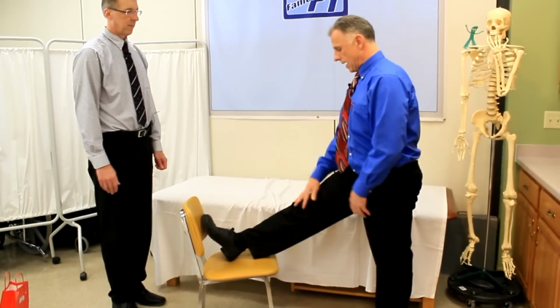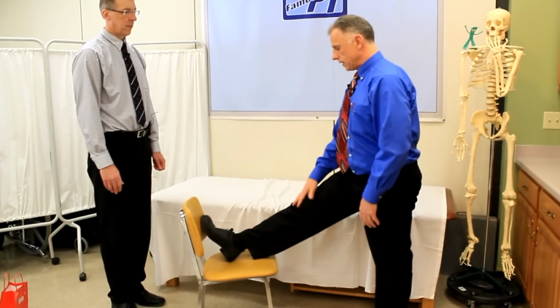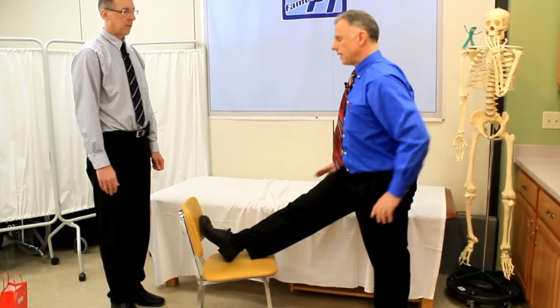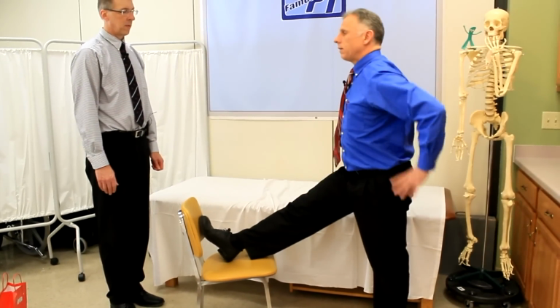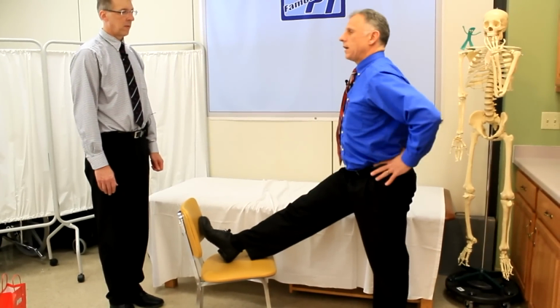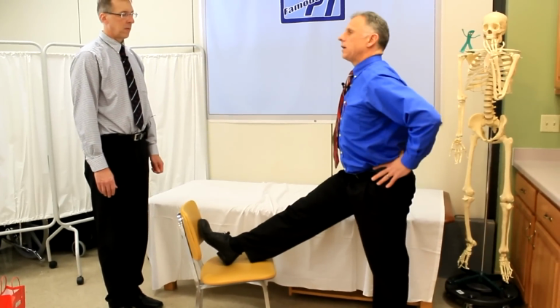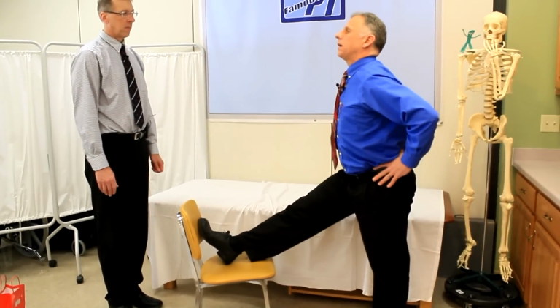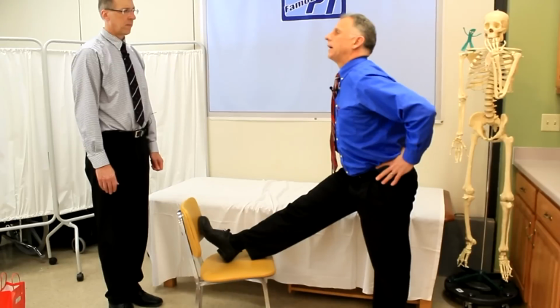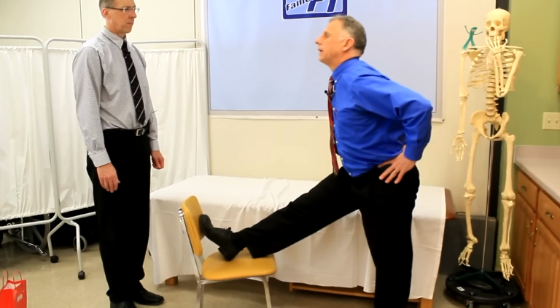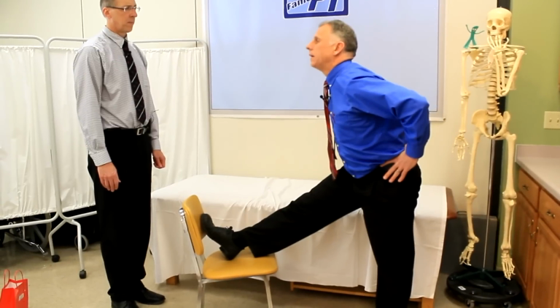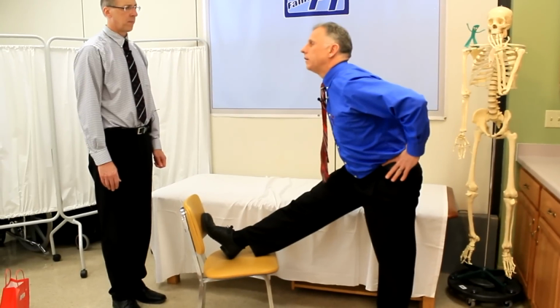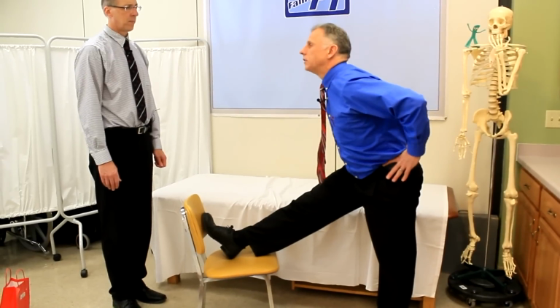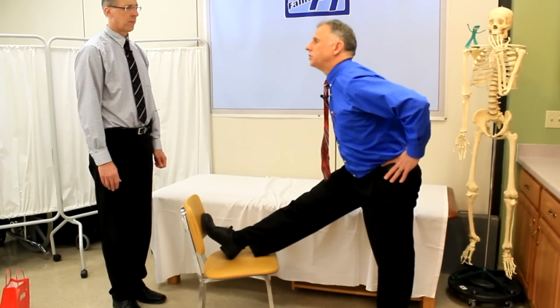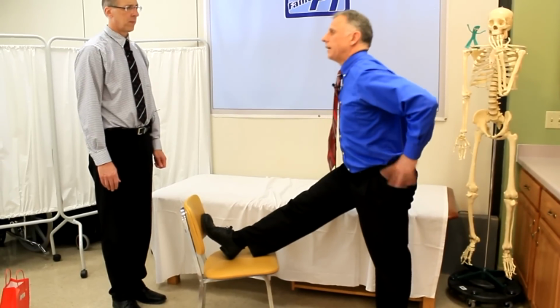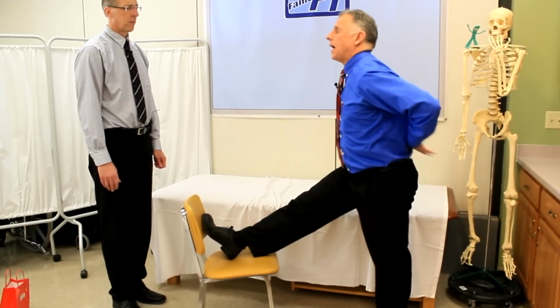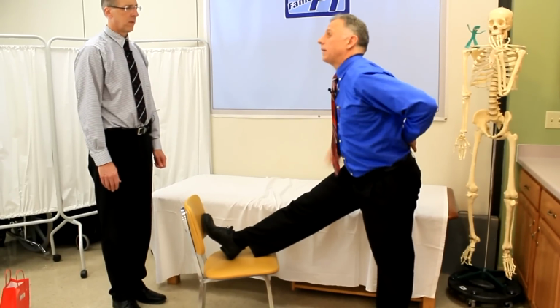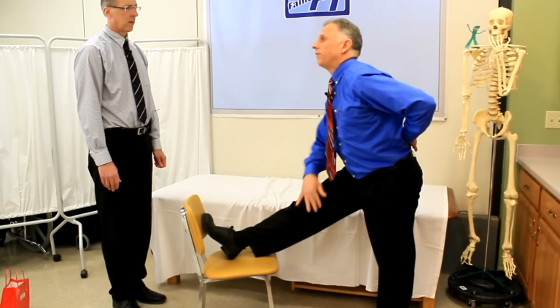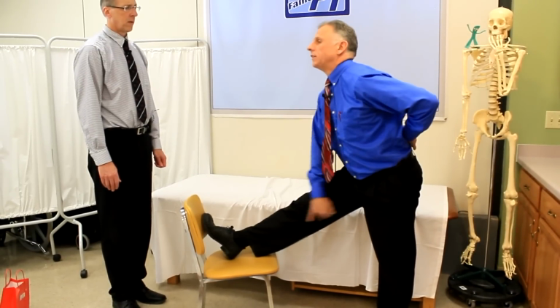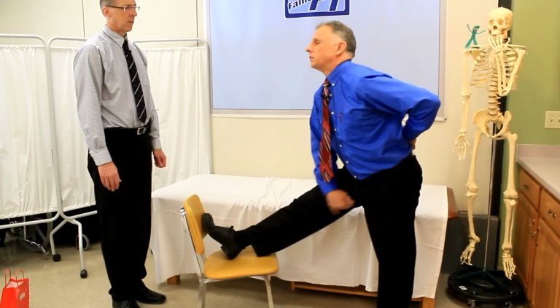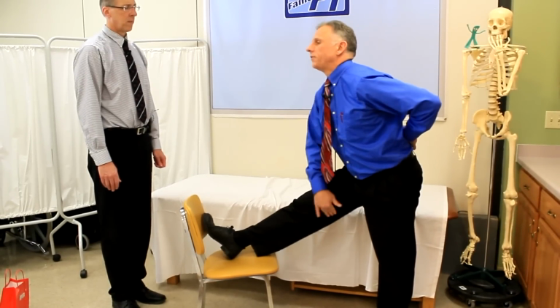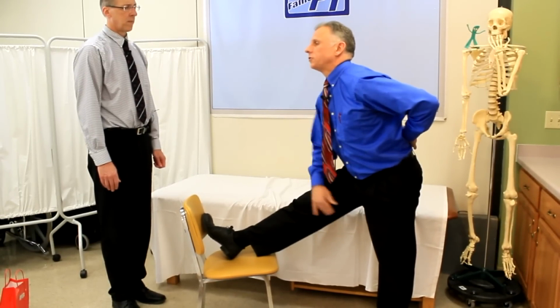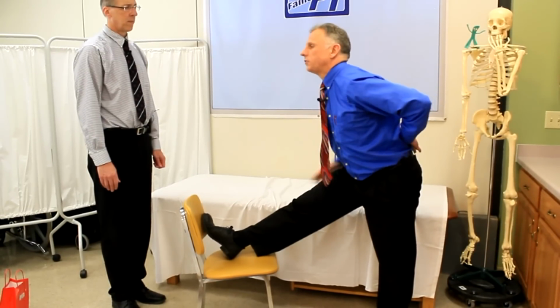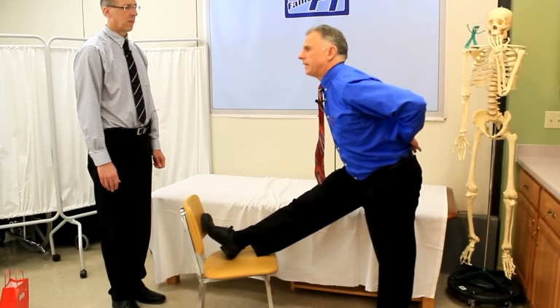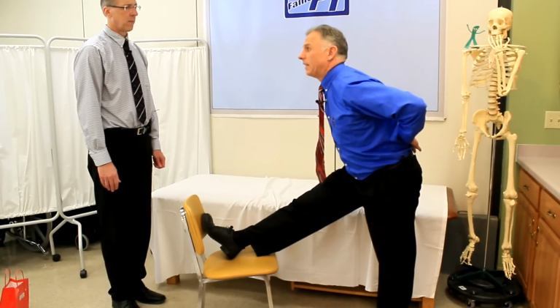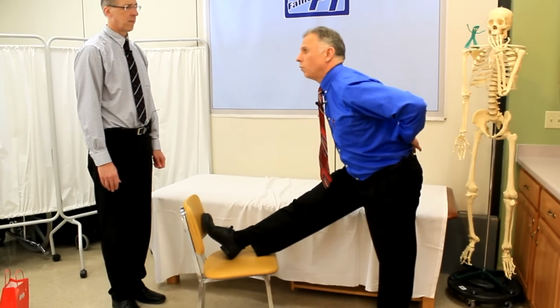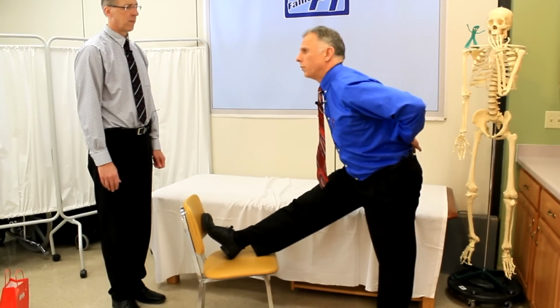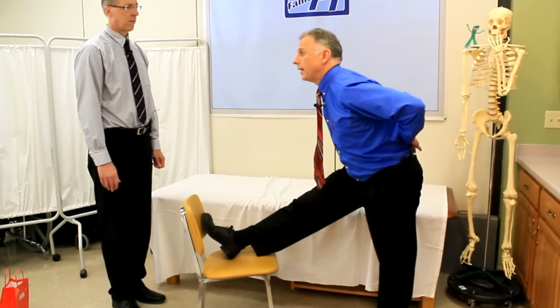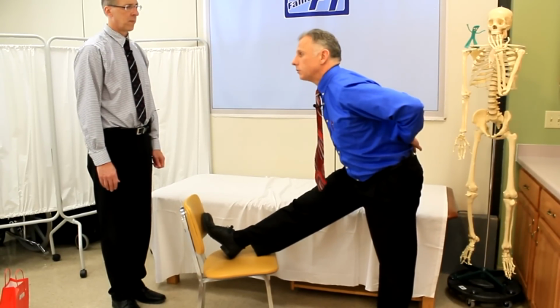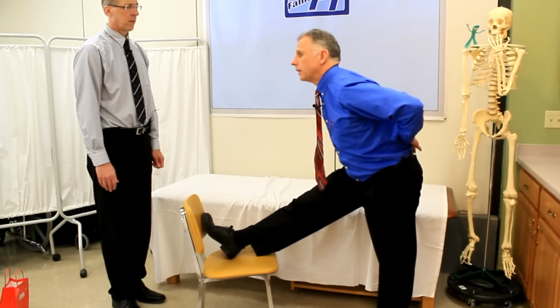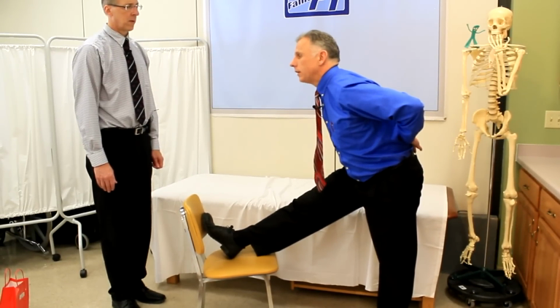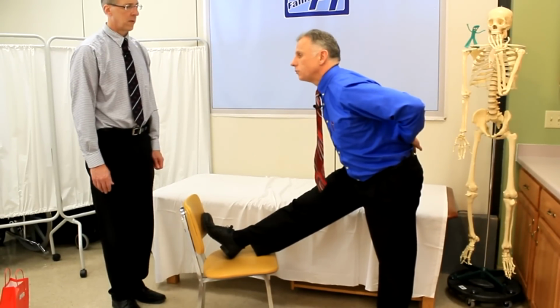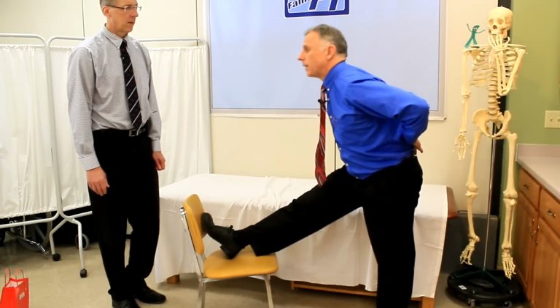The correct way: lock the knee out, and you can see I'm getting a very specific stretch right there. That actually feels kind of good.